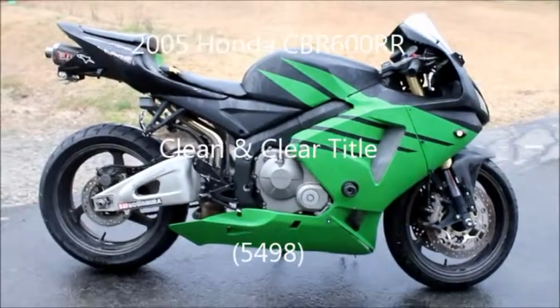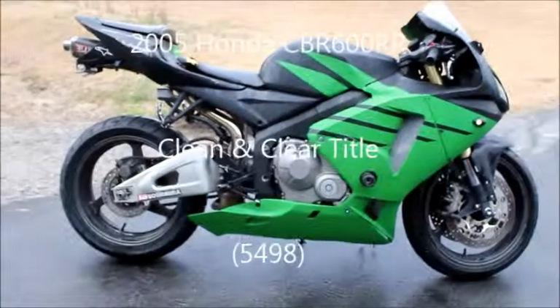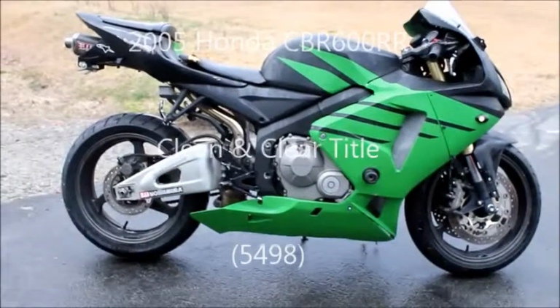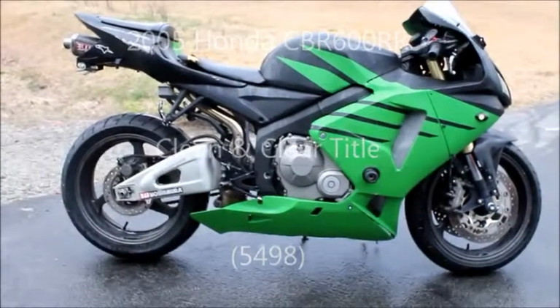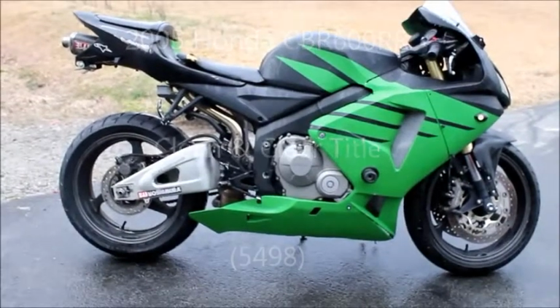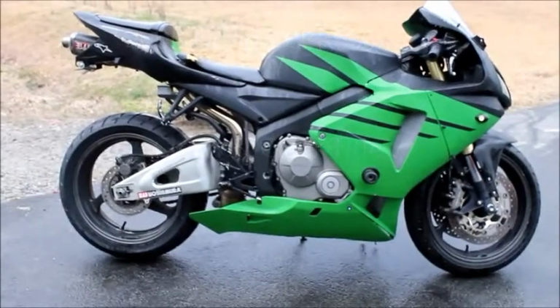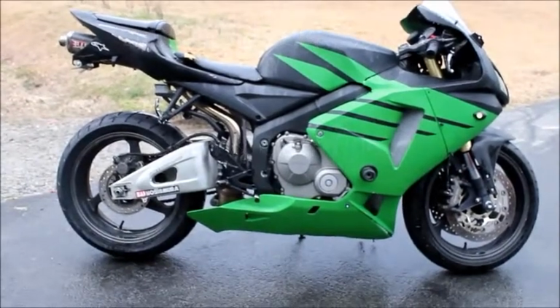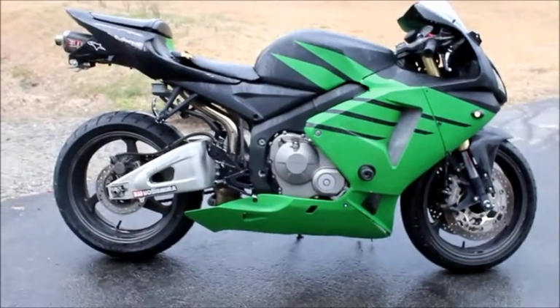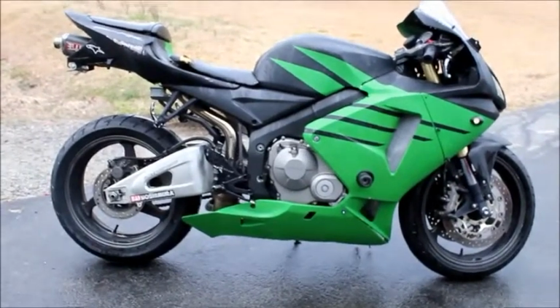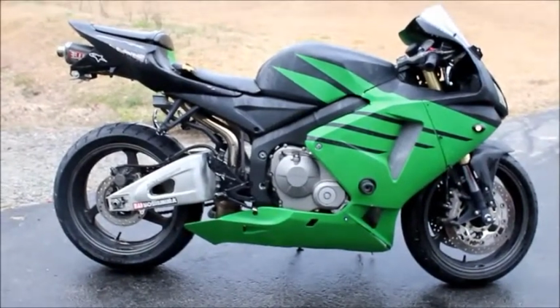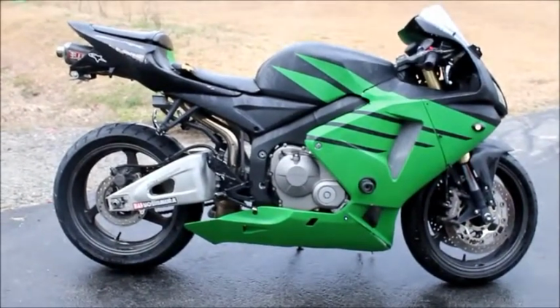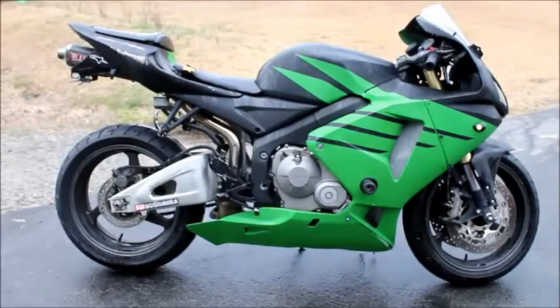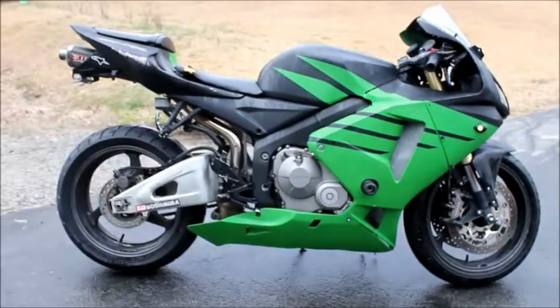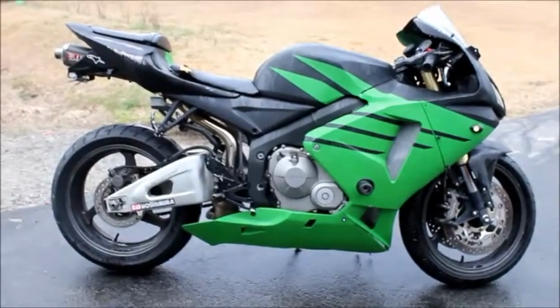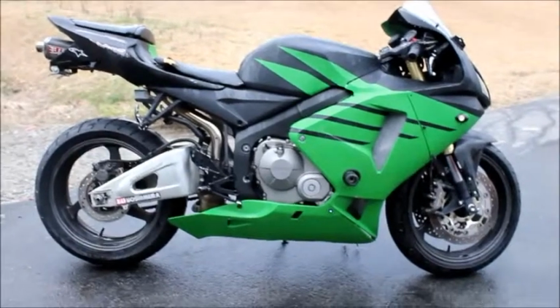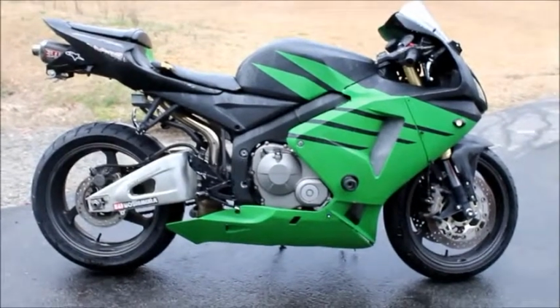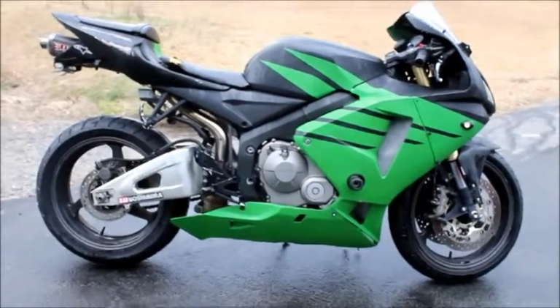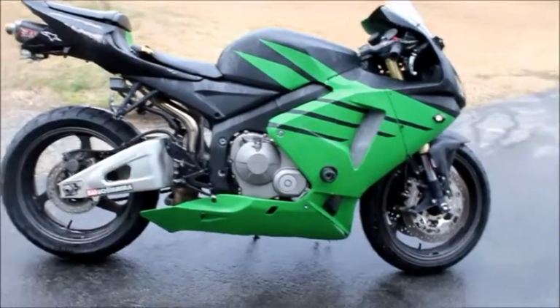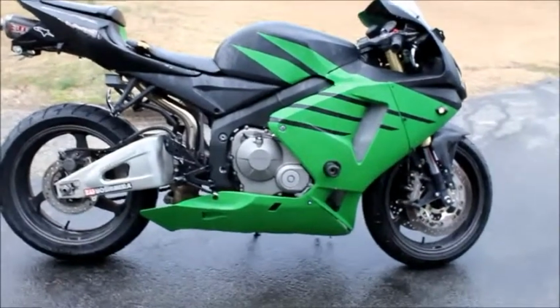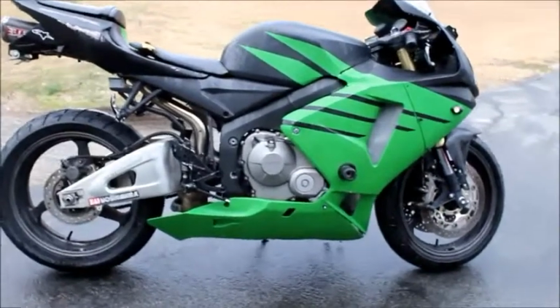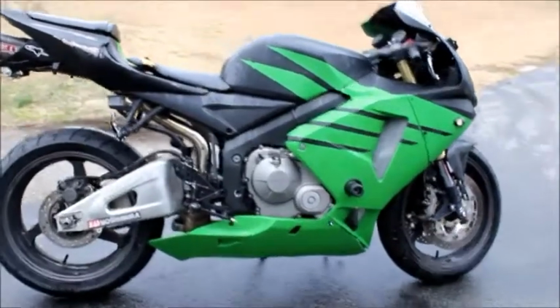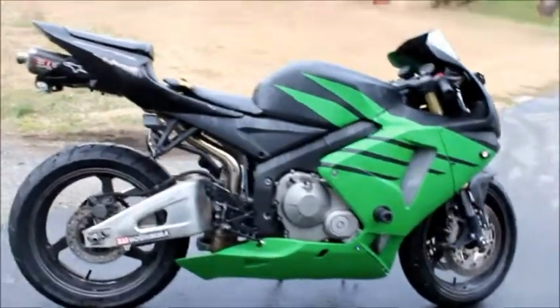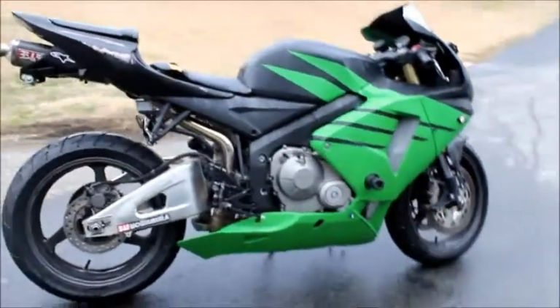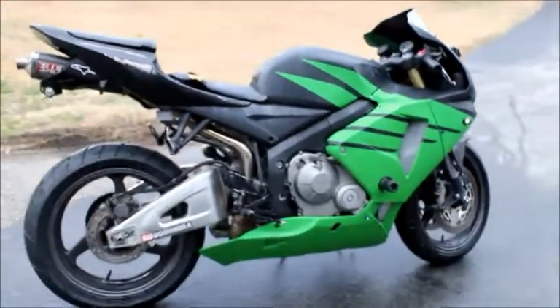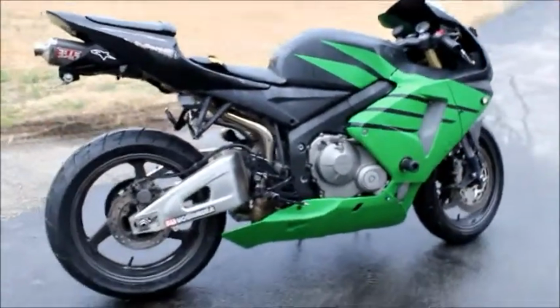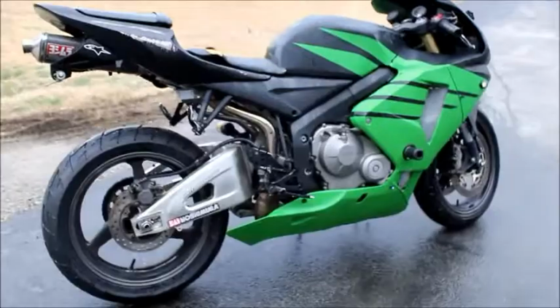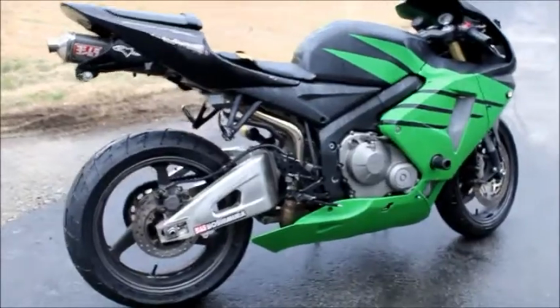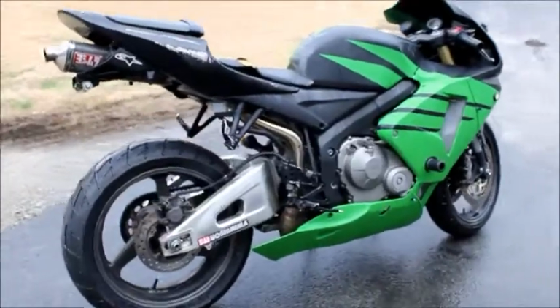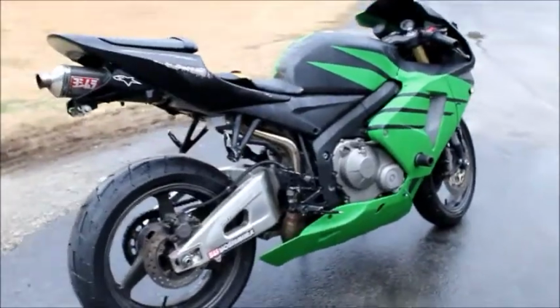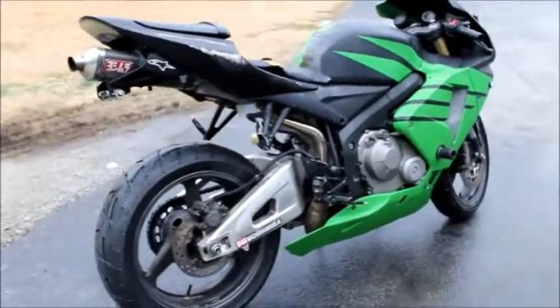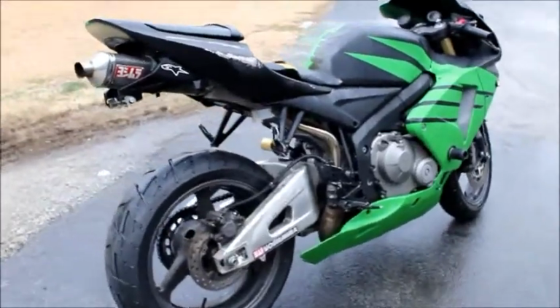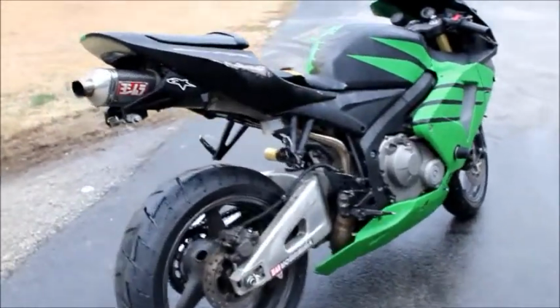Hey folks, I have a 2005 Honda CBR600 here, reference number 5498. Overall the bike is in decent shape — it does have some custom painted bodywork as you can see.